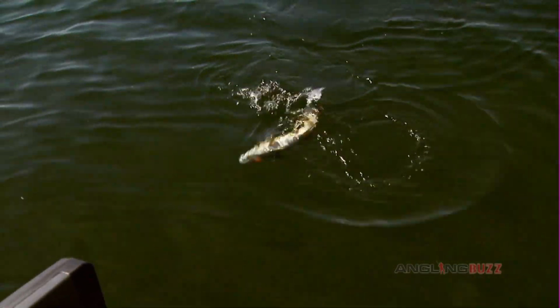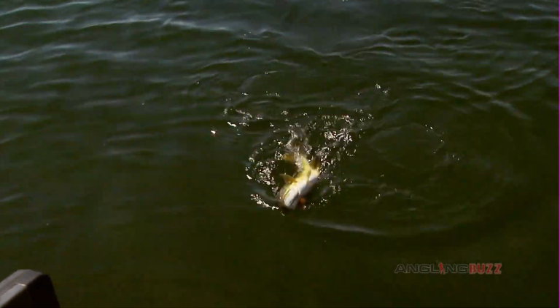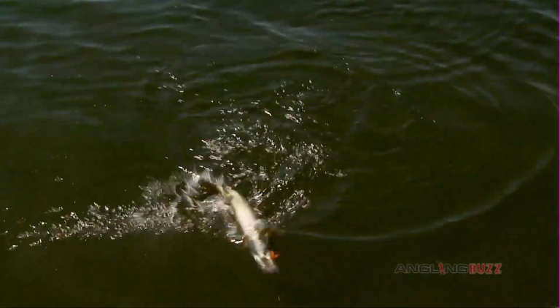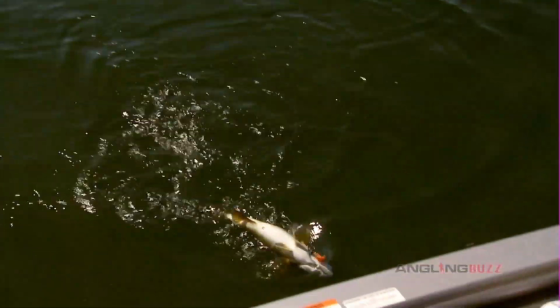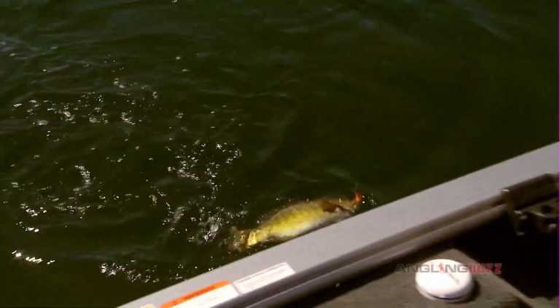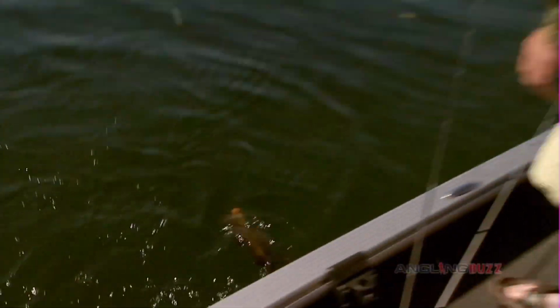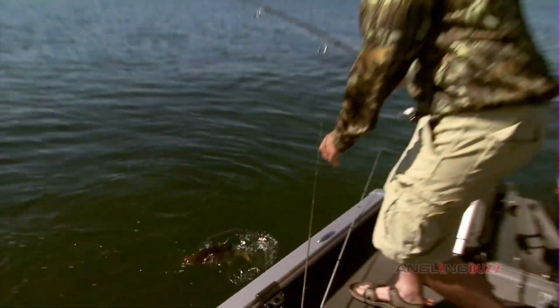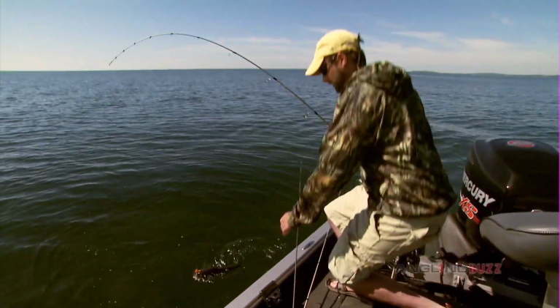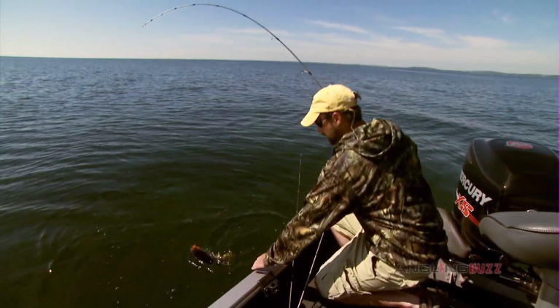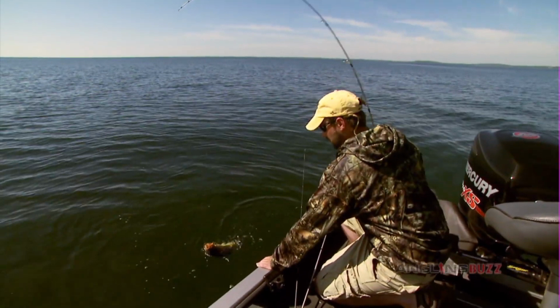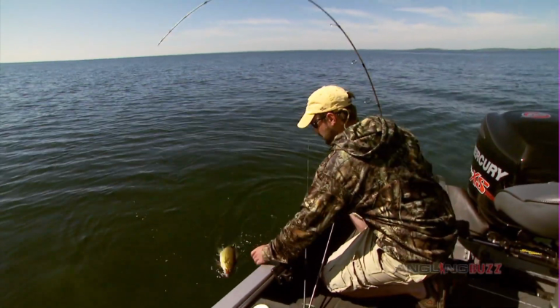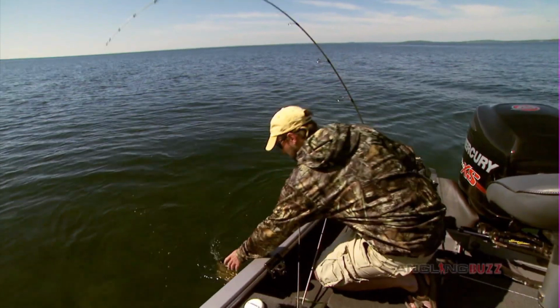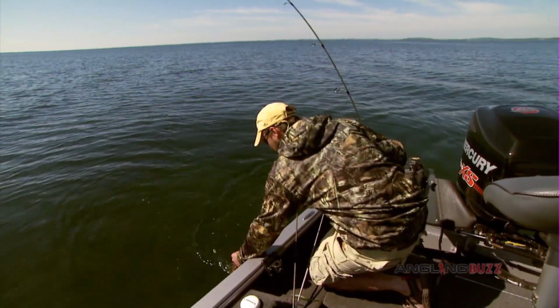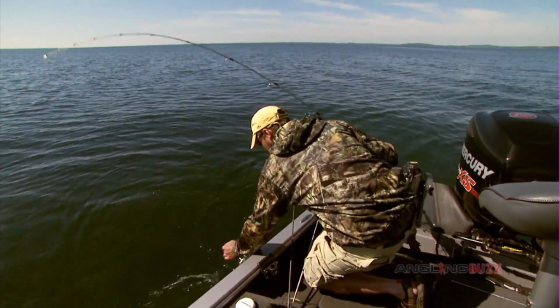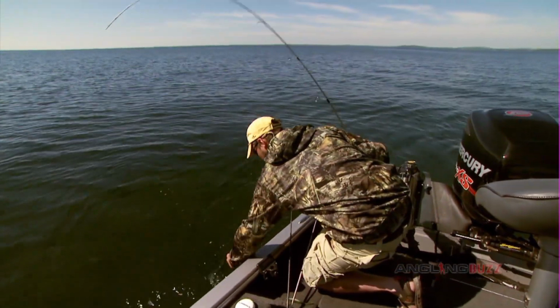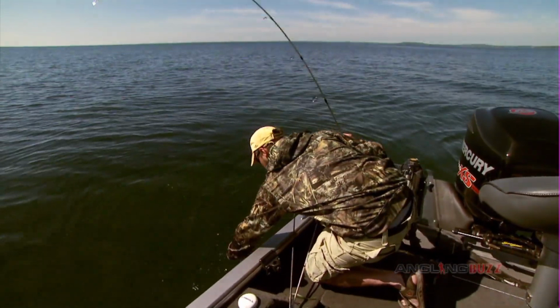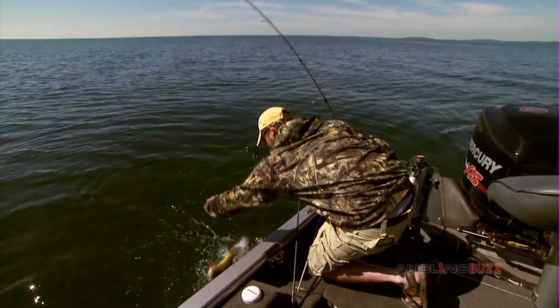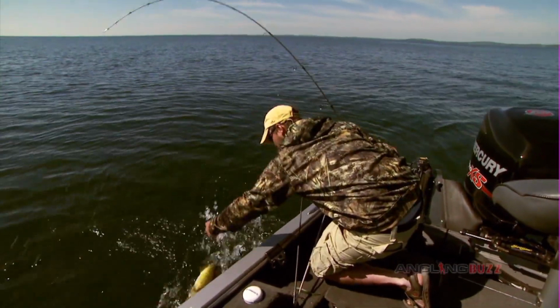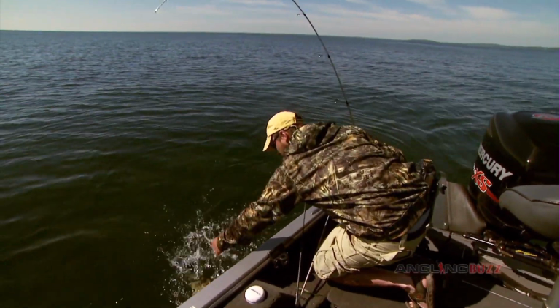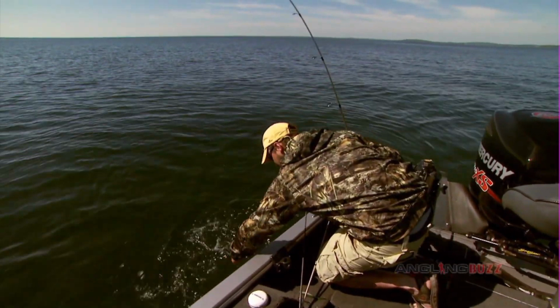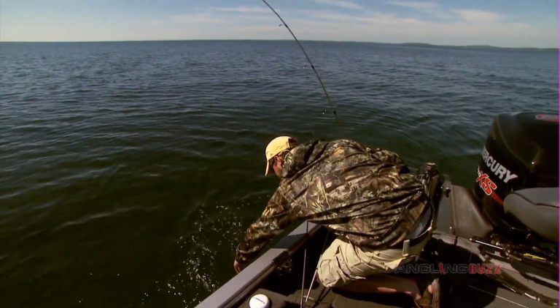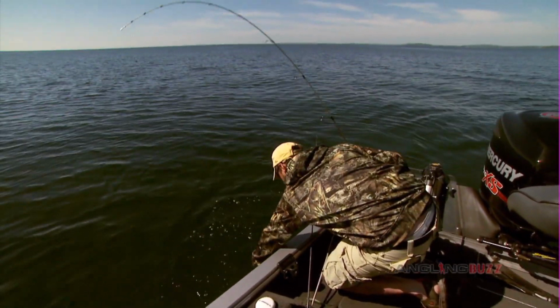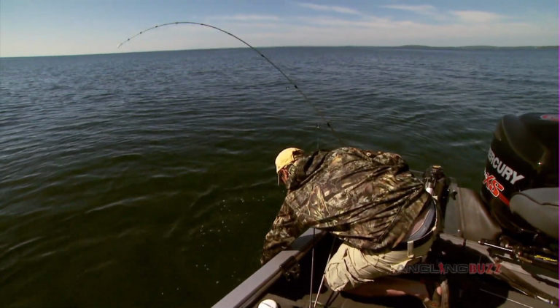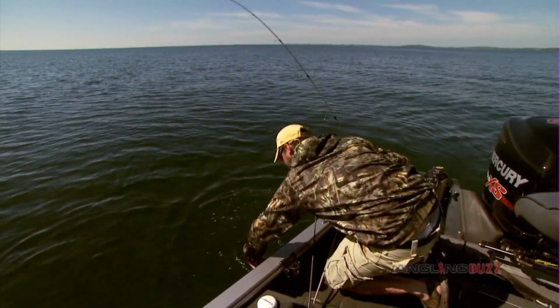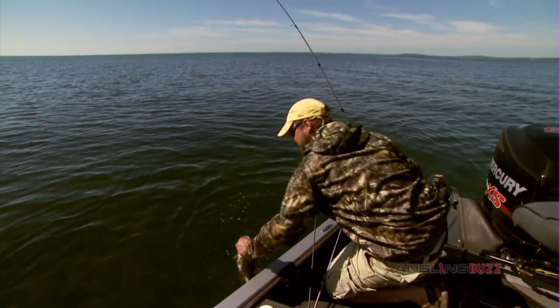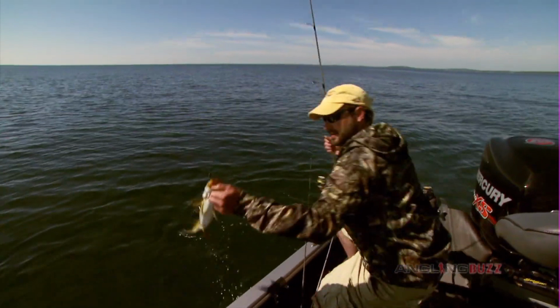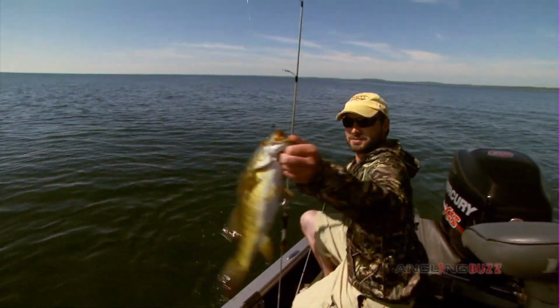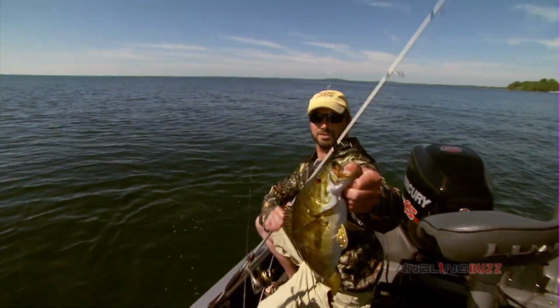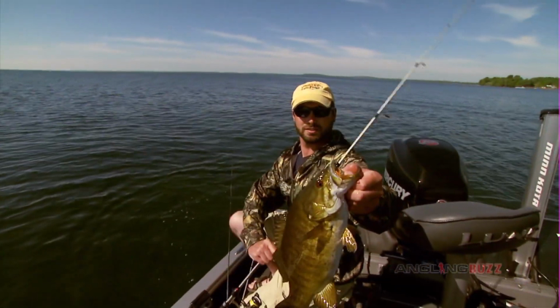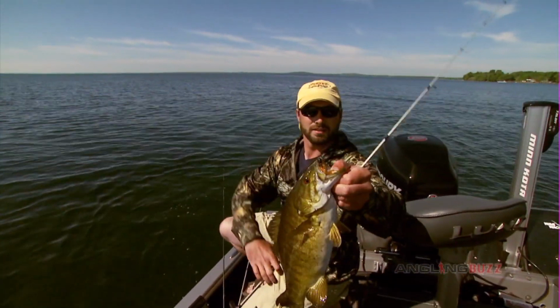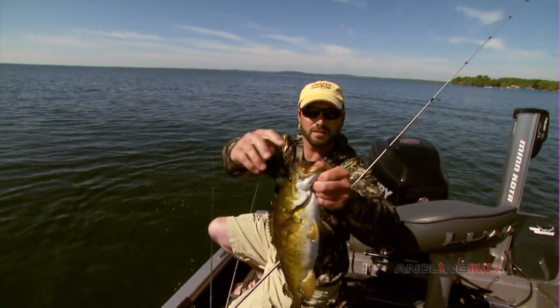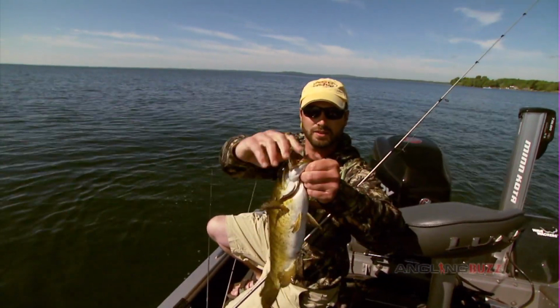Looks like he kind of got wrapped up in it funny. There we go — come here, Mr. Brownie. Want to give me a little leap? There you go. Another nice fish.